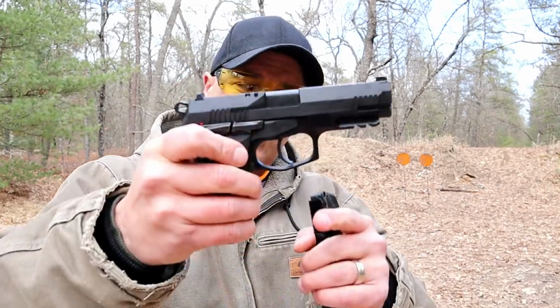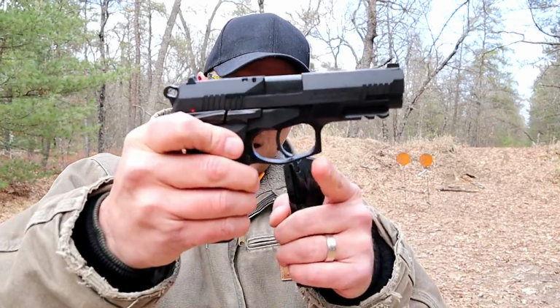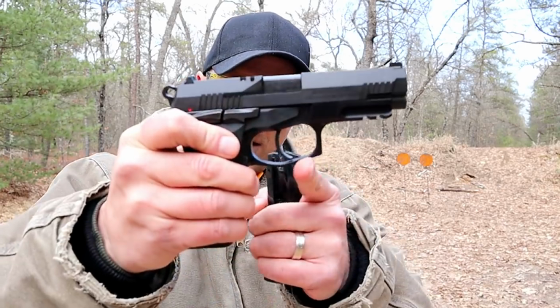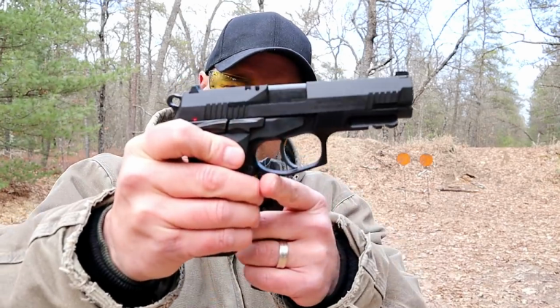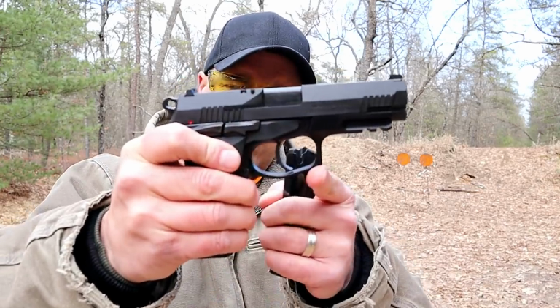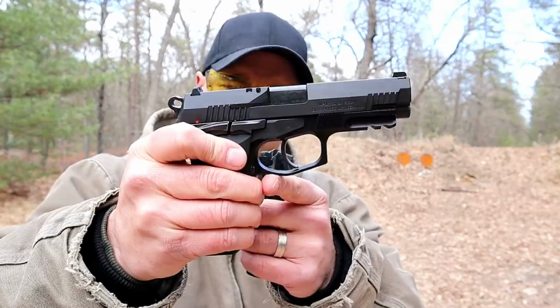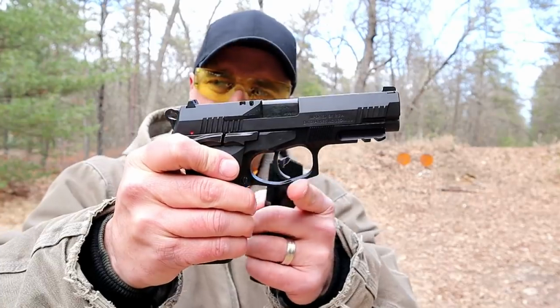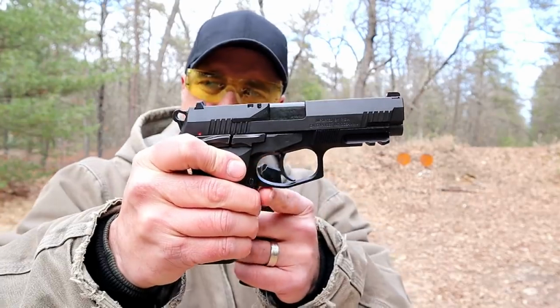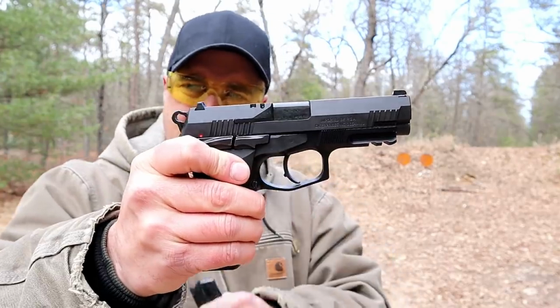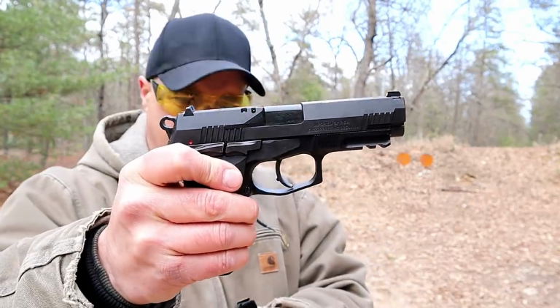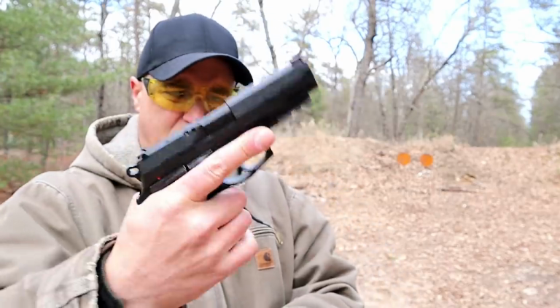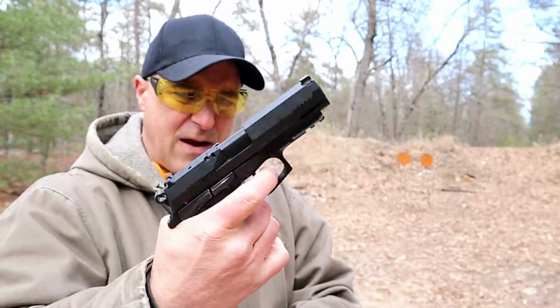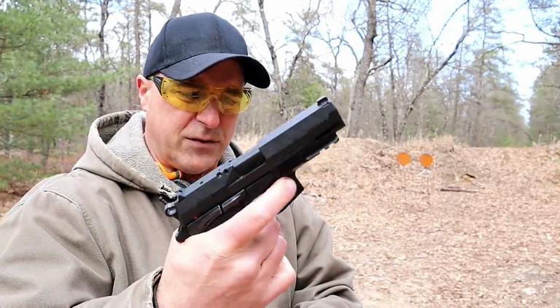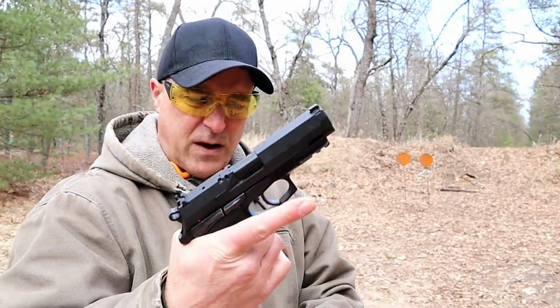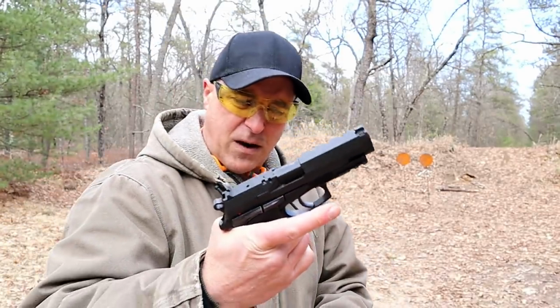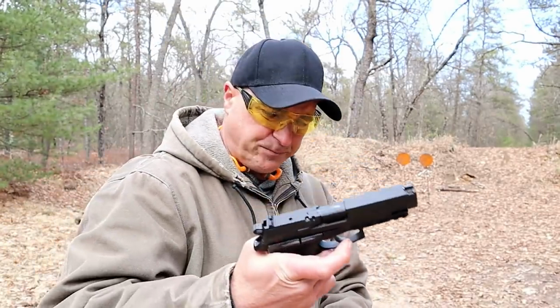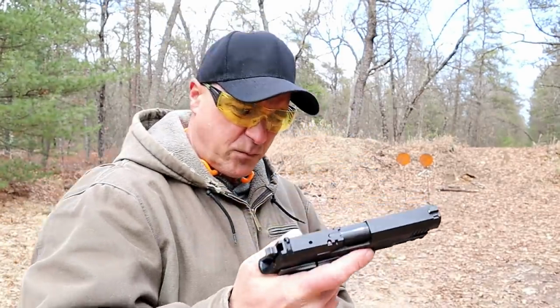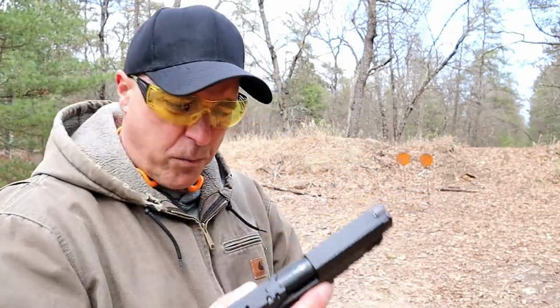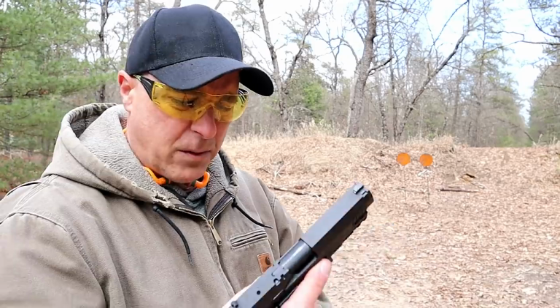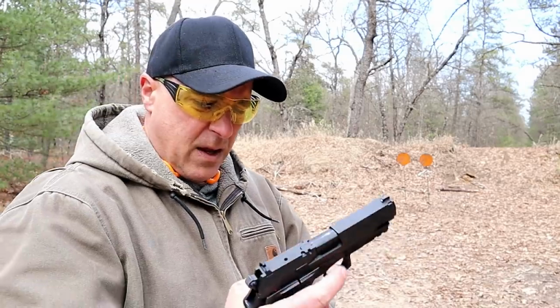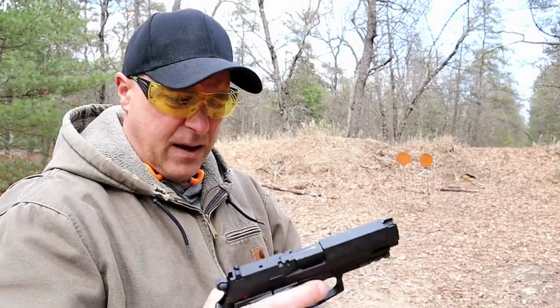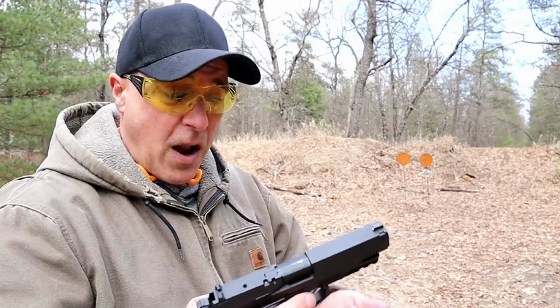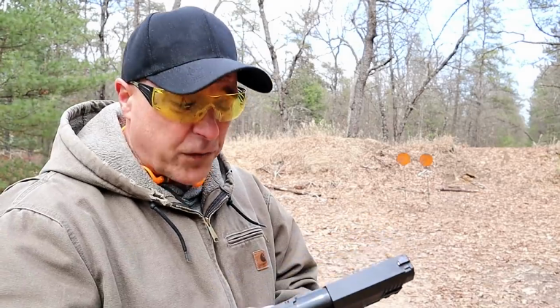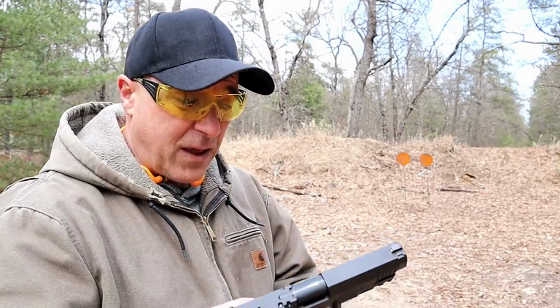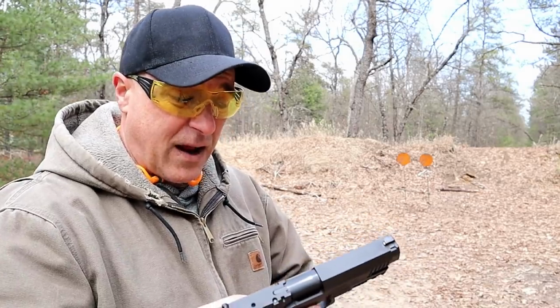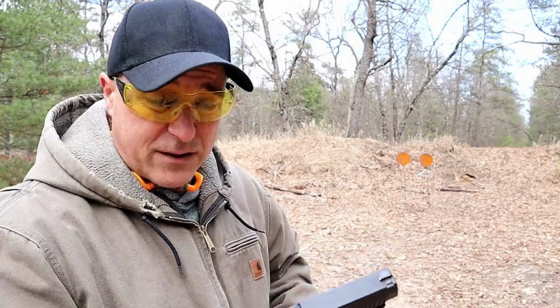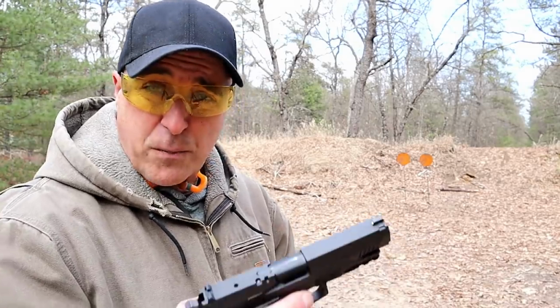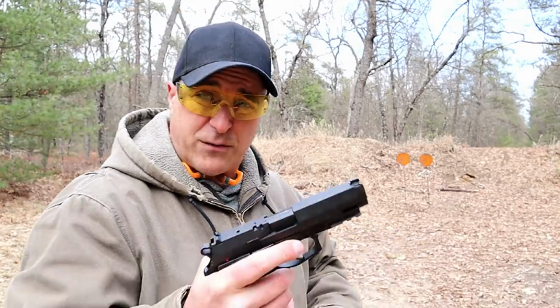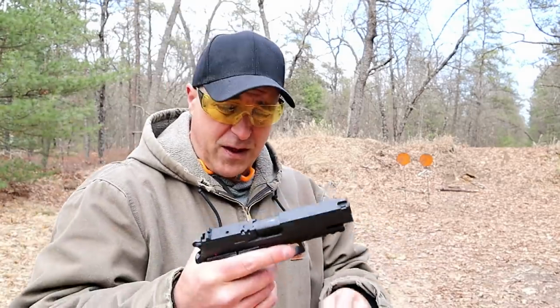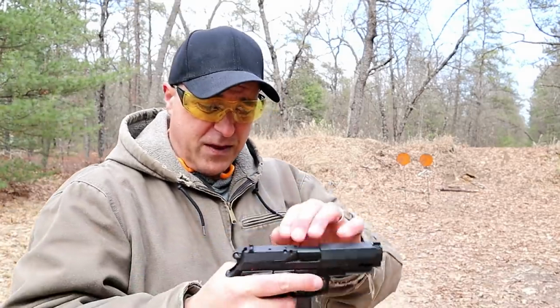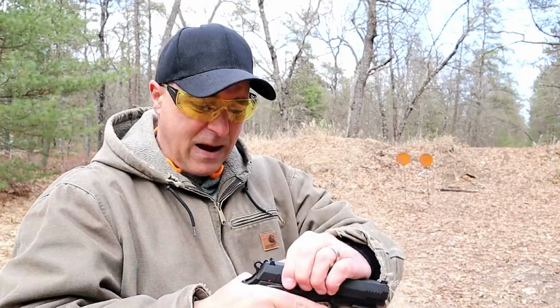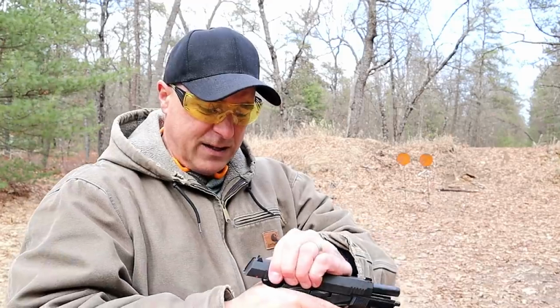I like the way that the trigger guard comes down a bit, so that if you have gloves you can fit them in there no problem. And another thing that I find super impressive with this model is the disassembly.